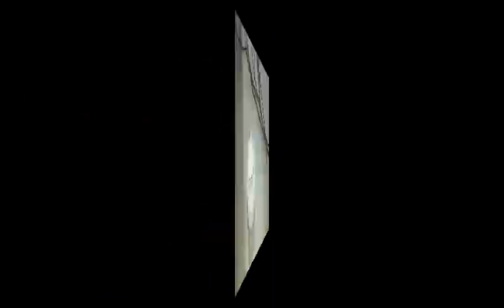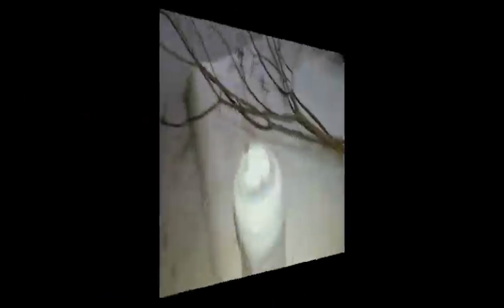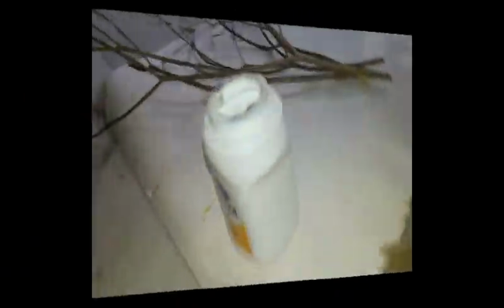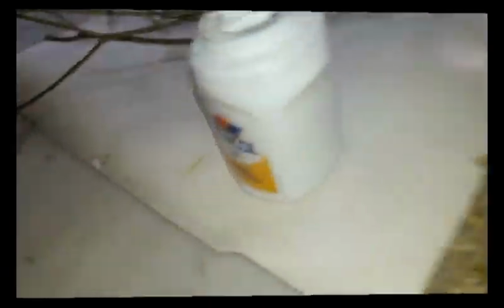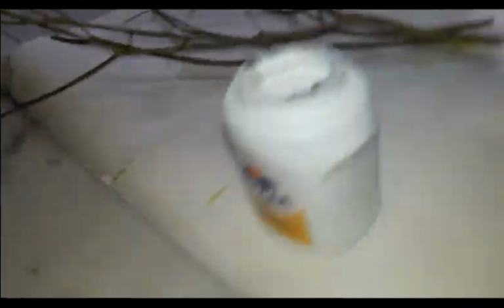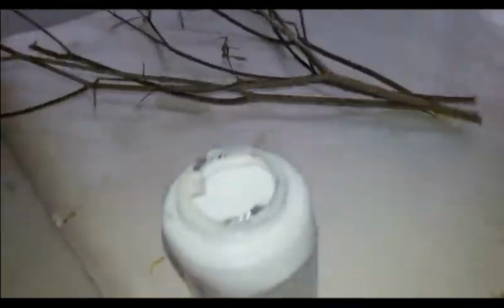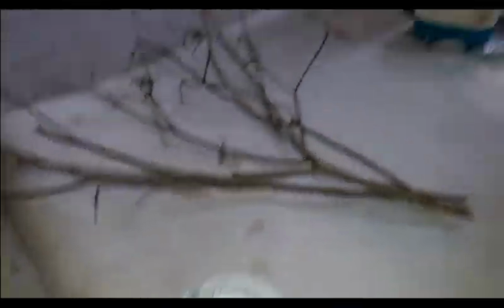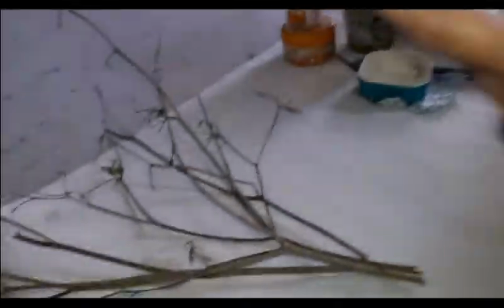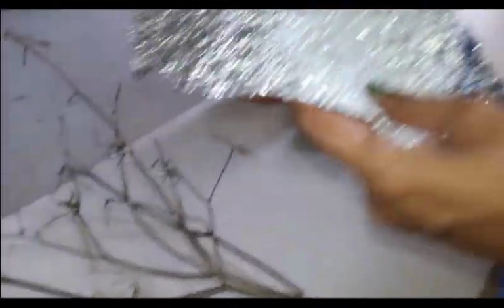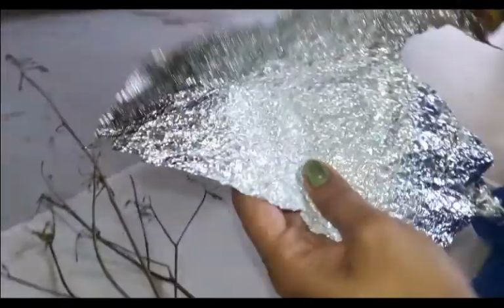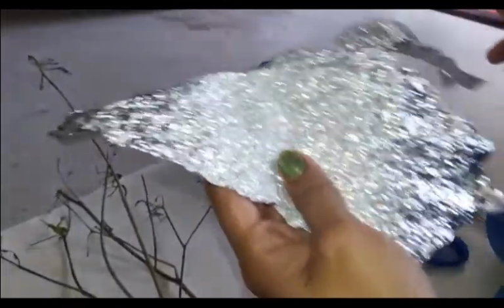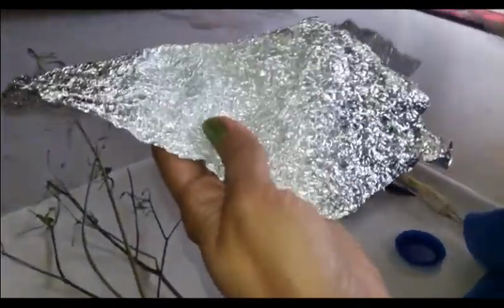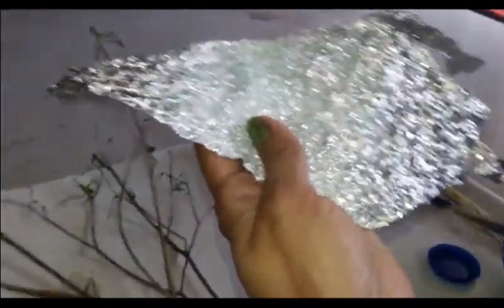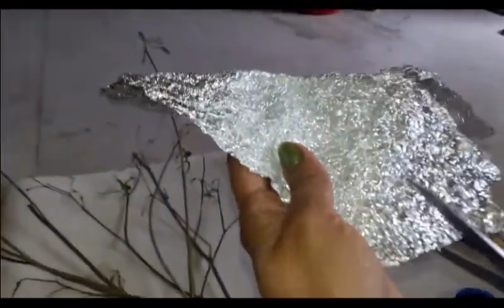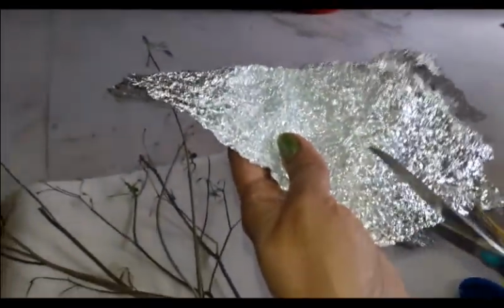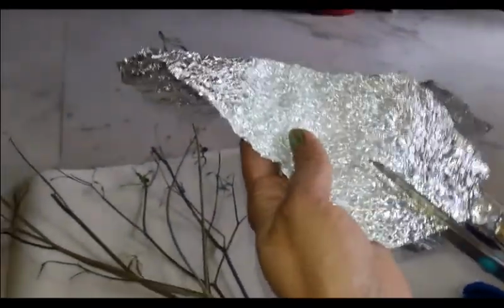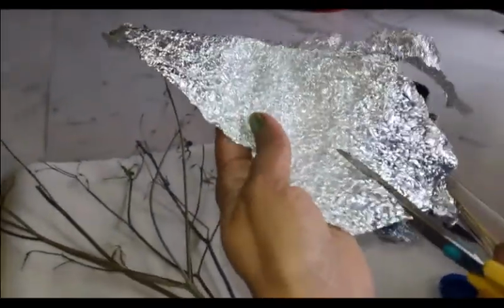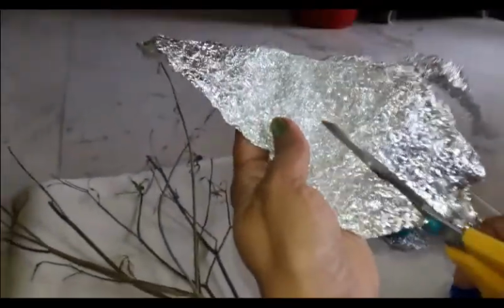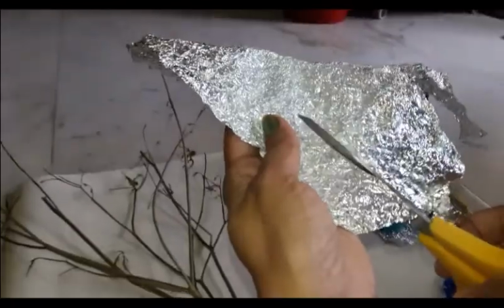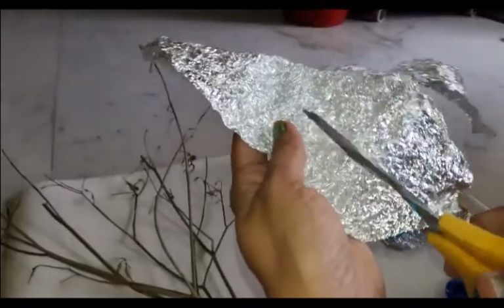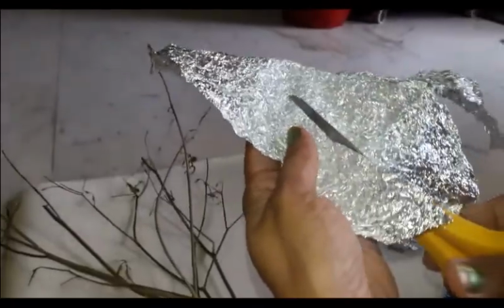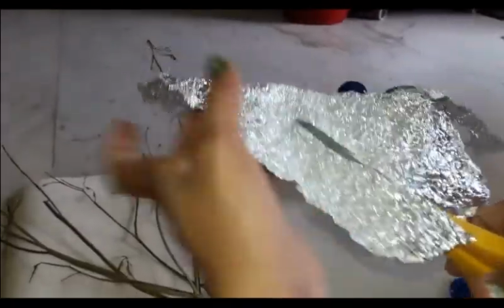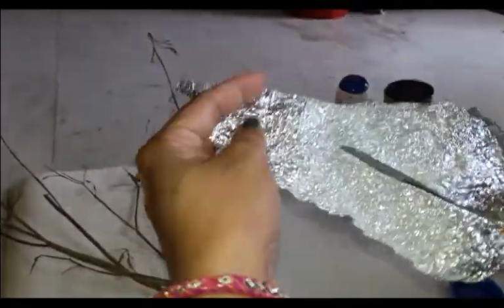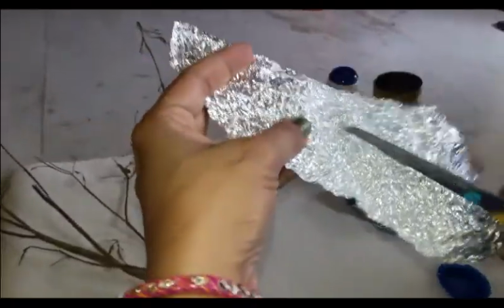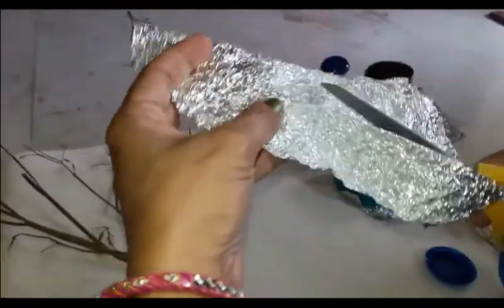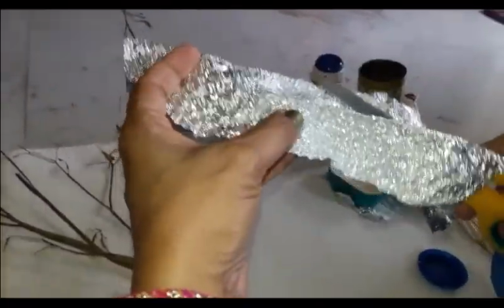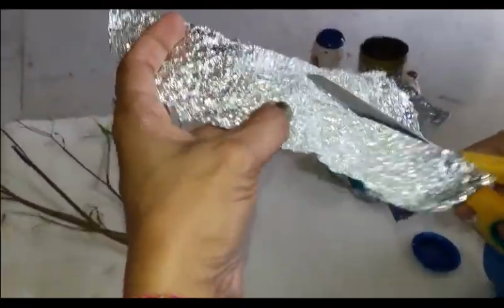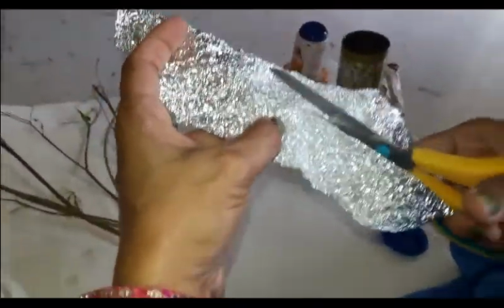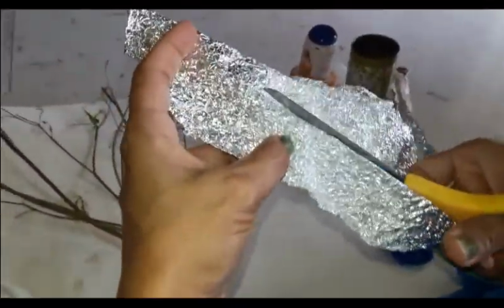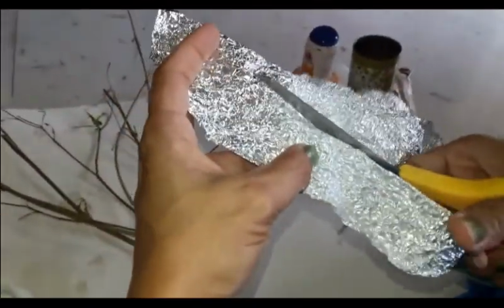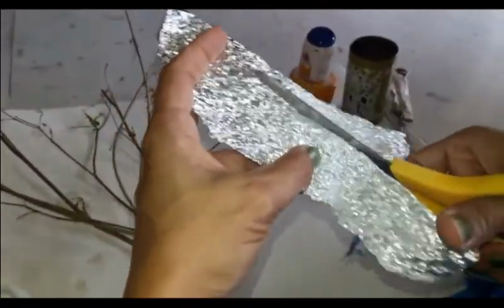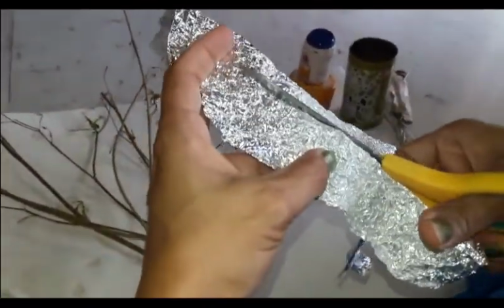For this I have selected some branches as per the required height, and now I need to cover all the branches with crushed aluminium foil using swavy coal.